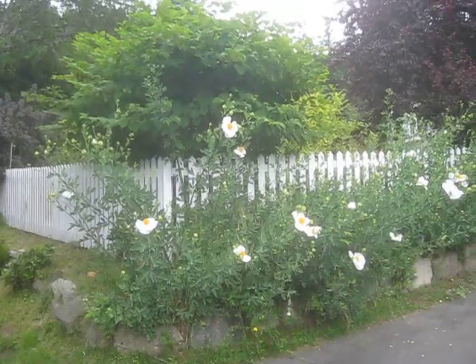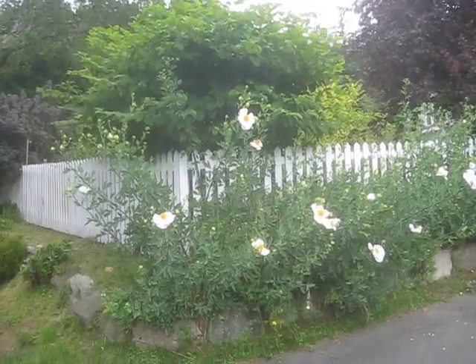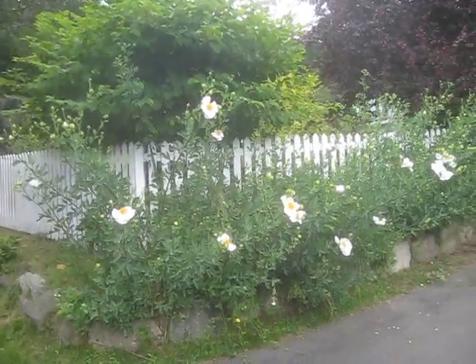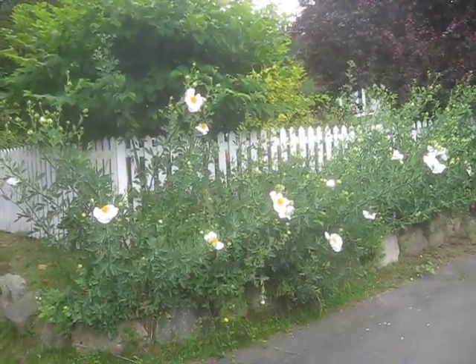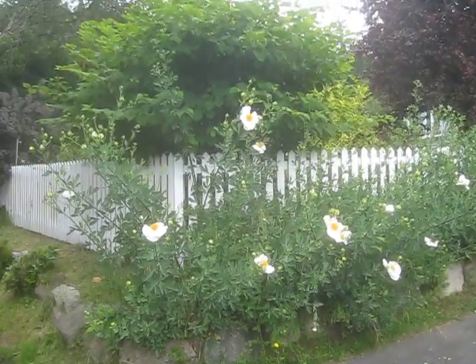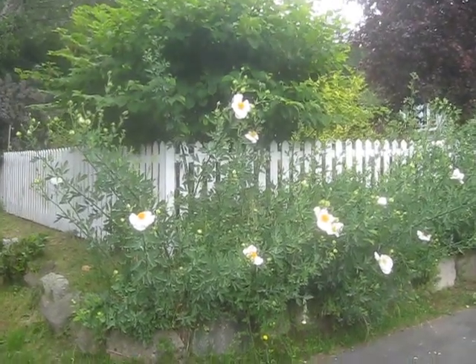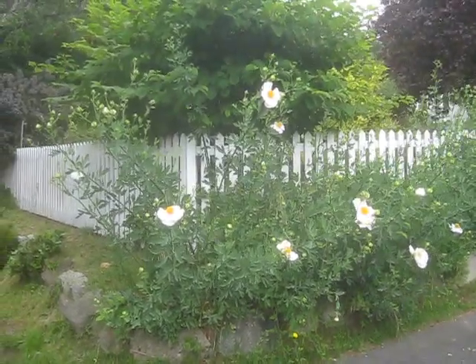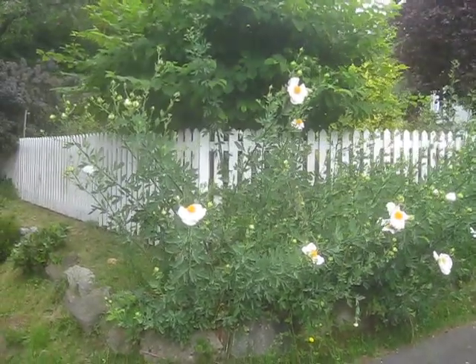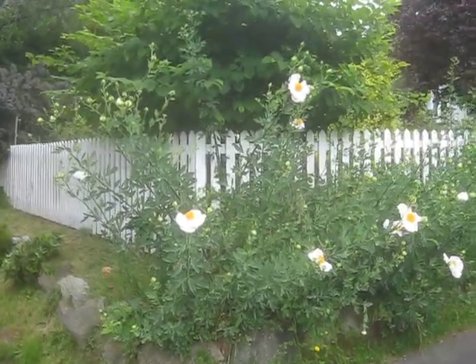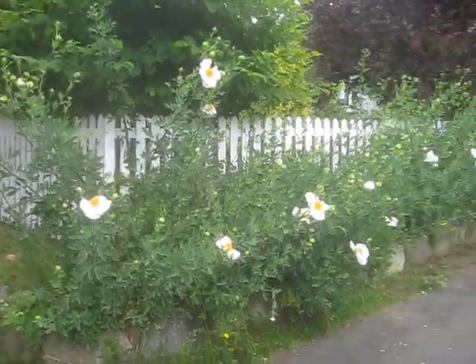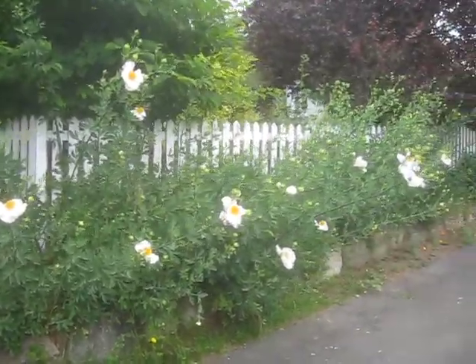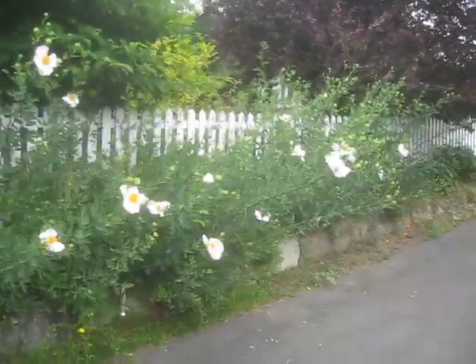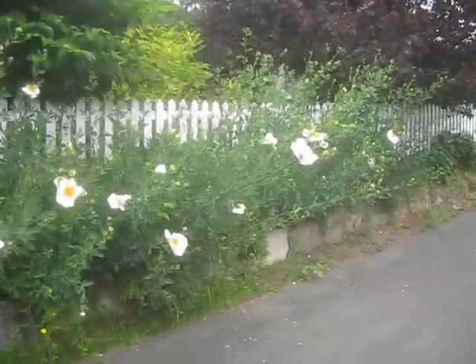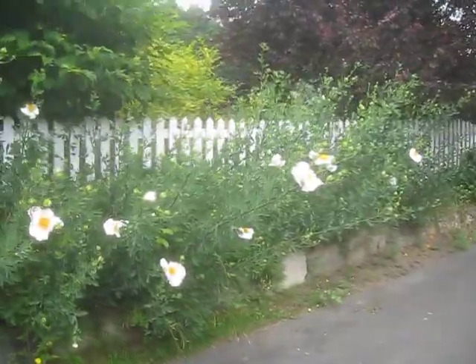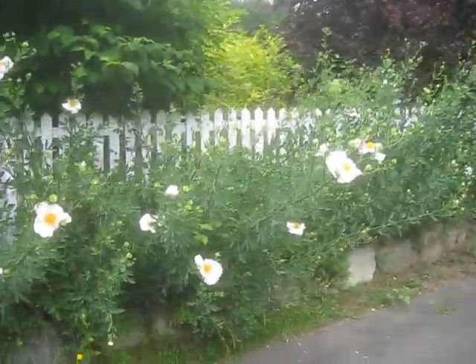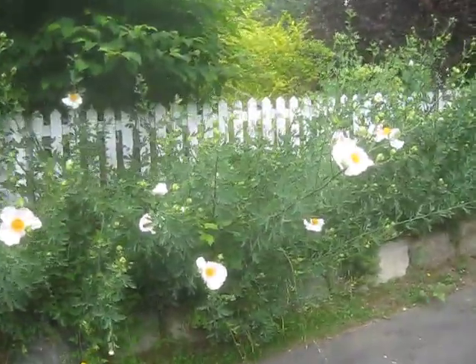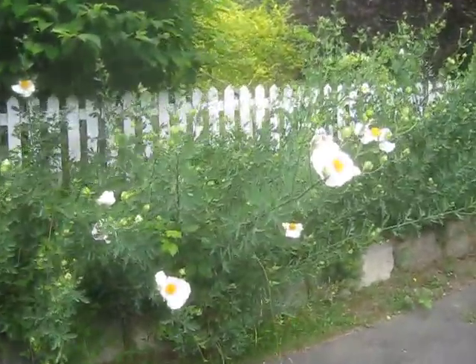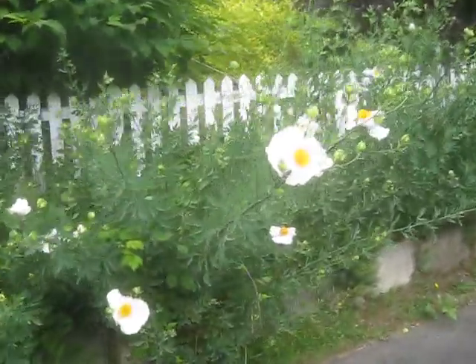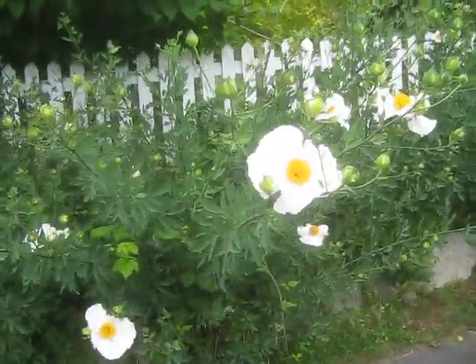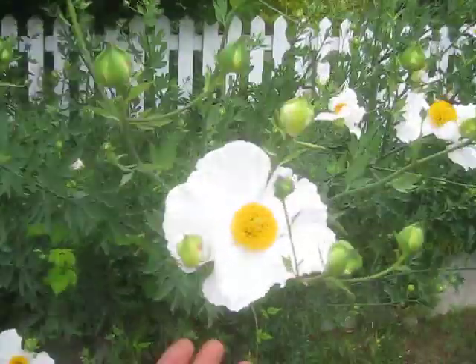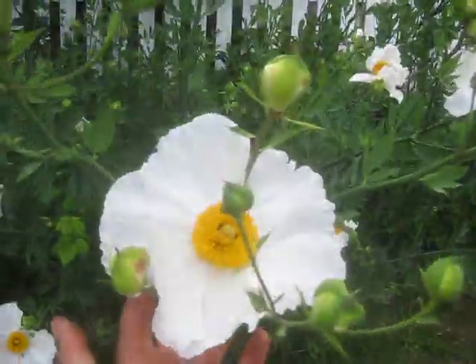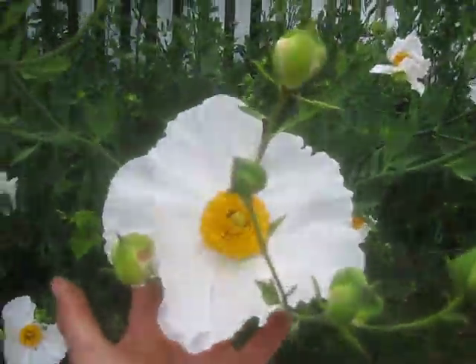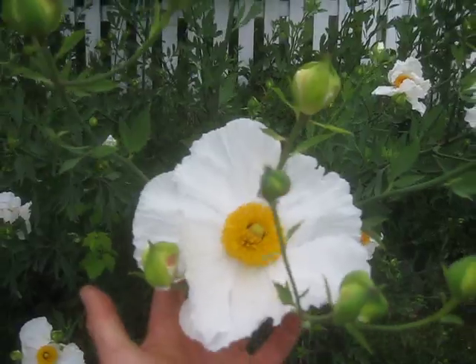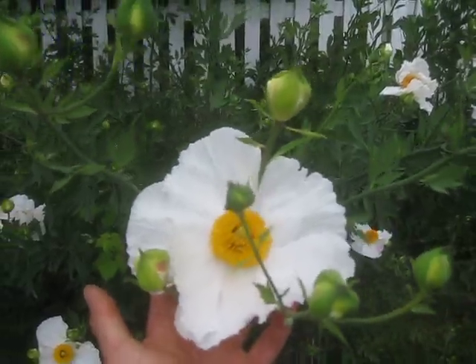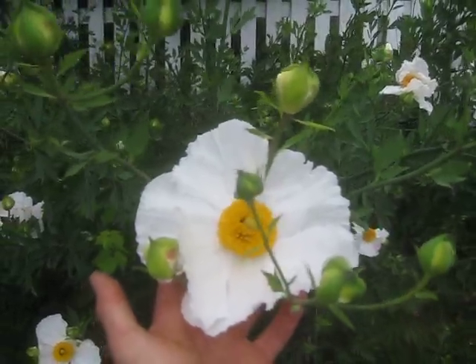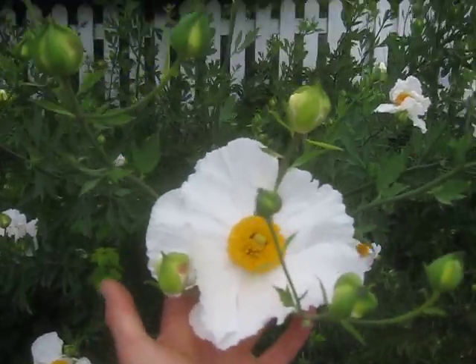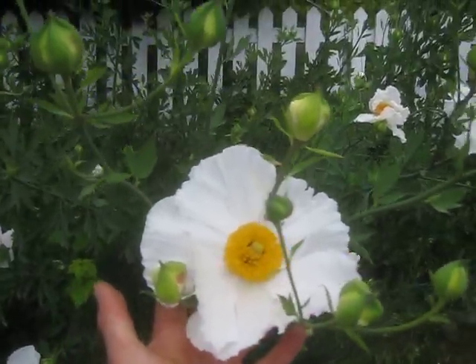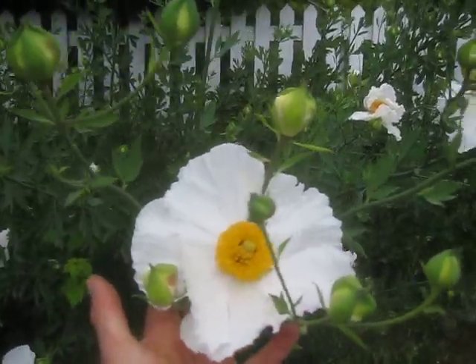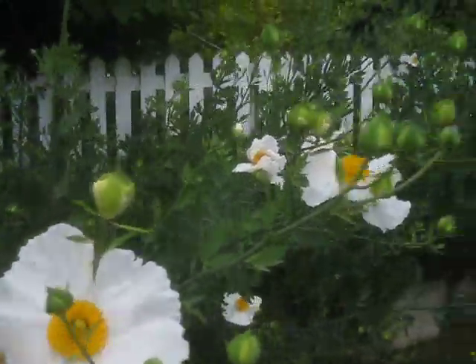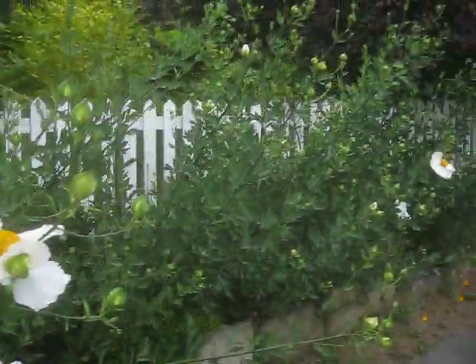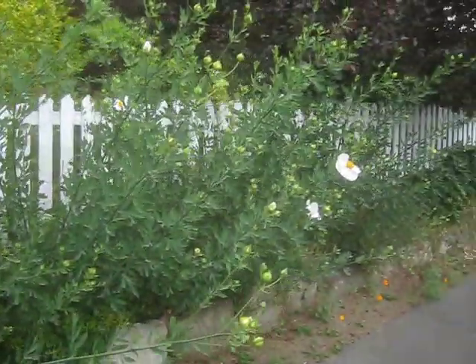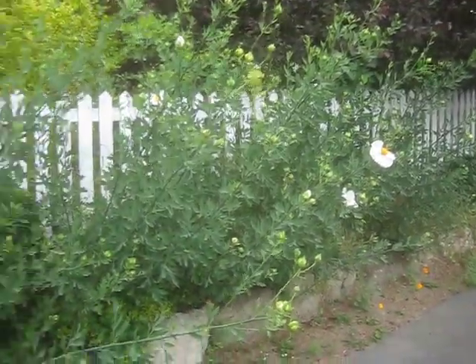I've been waiting for this stuff to bloom. I'm in Vesuvius on the west side of Salt Spring Island. There's California tree poppy, or Romneya coulteri — look at the size of the flowers on that! These are absolutely huge. These plants will grow seven to eight feet tall and they spread like weeds.